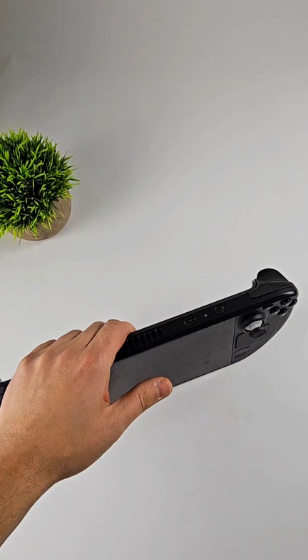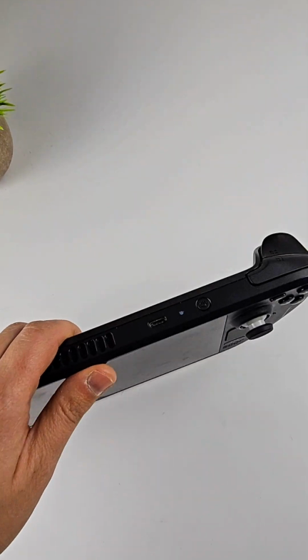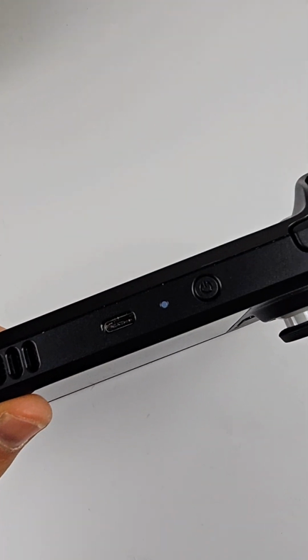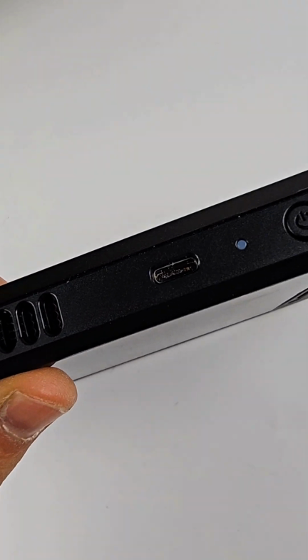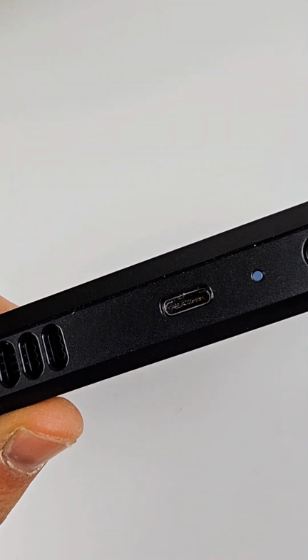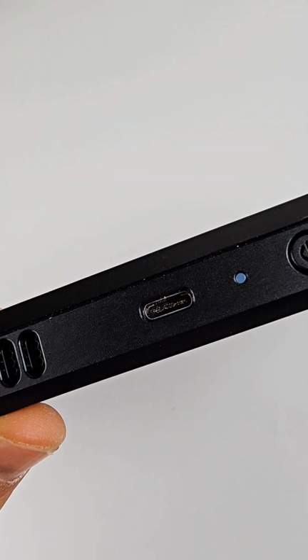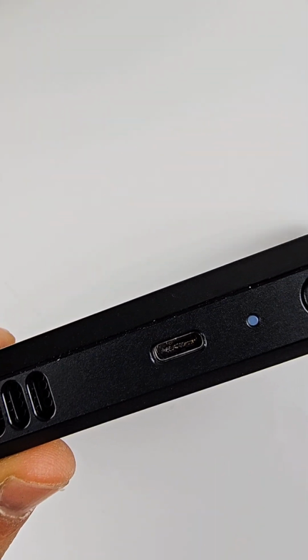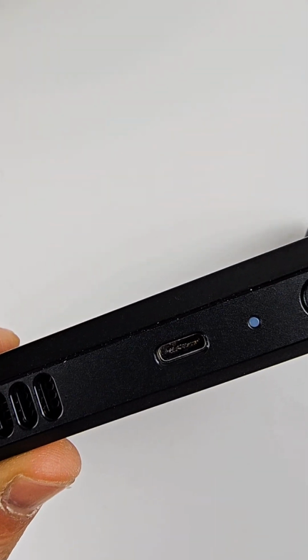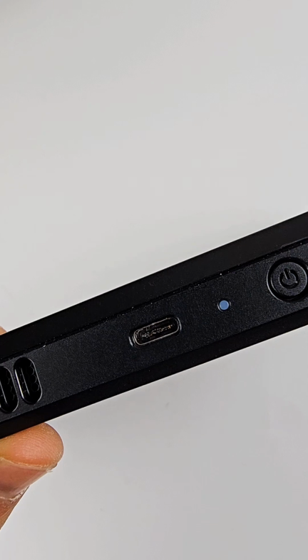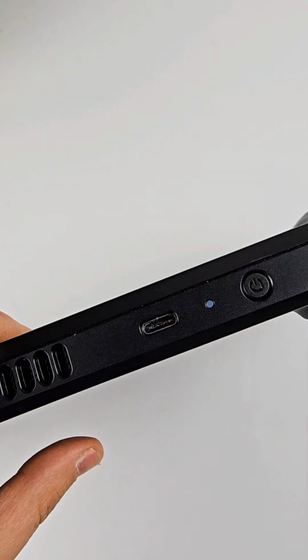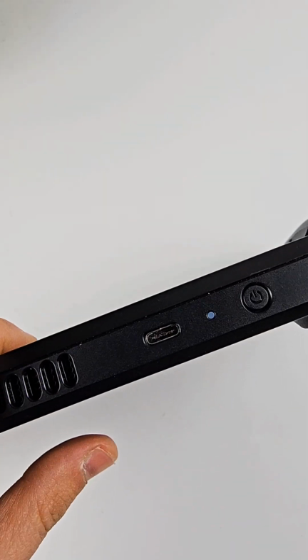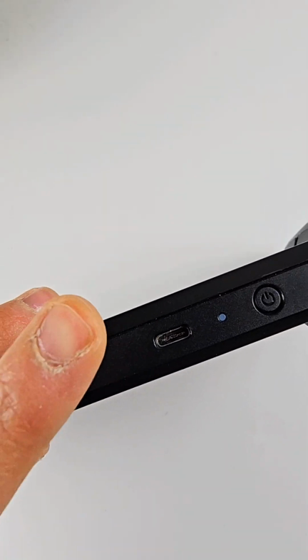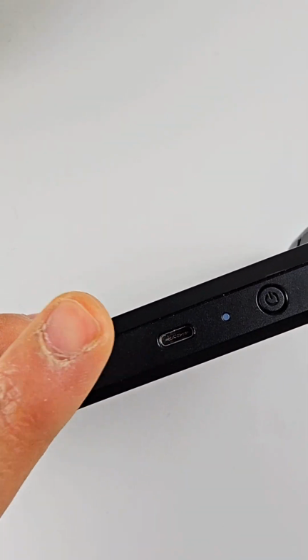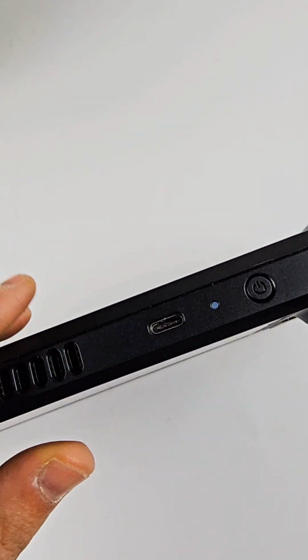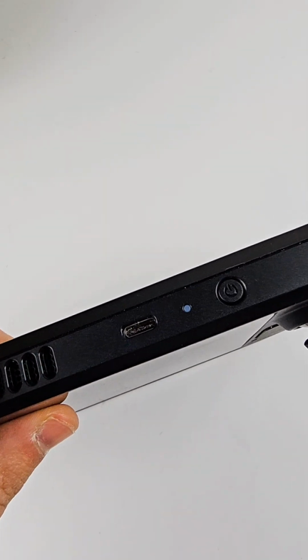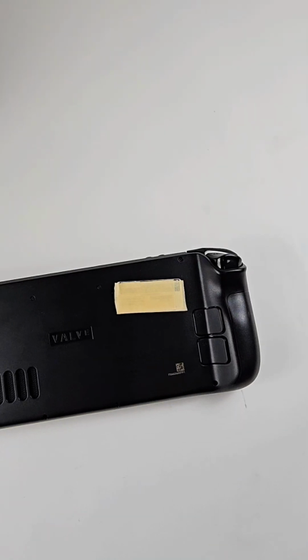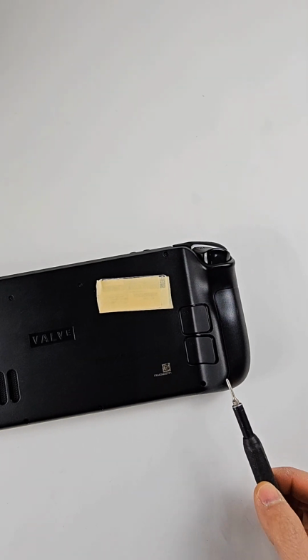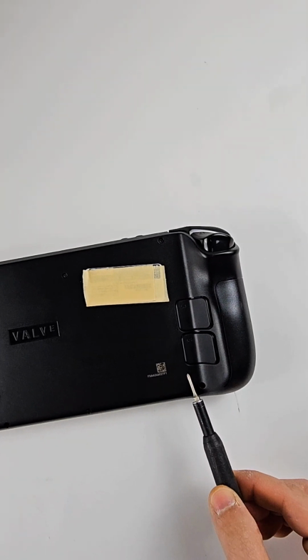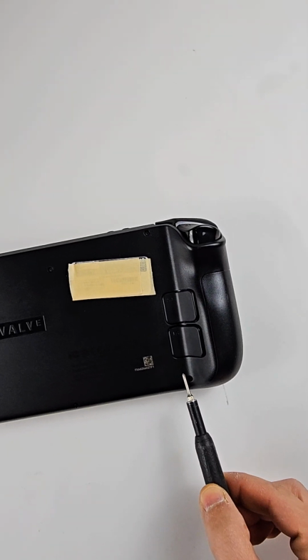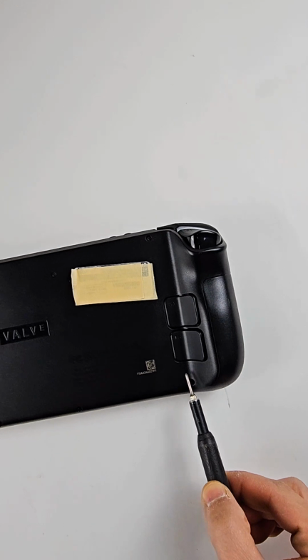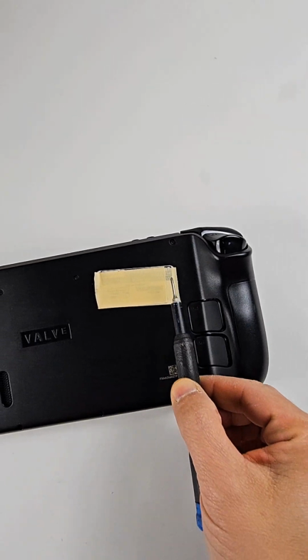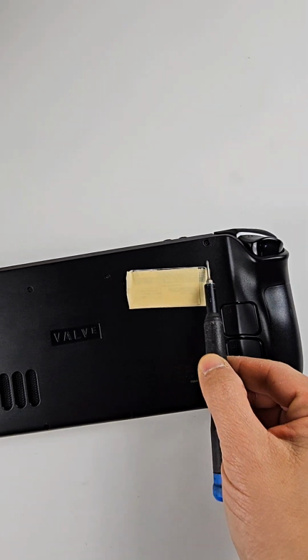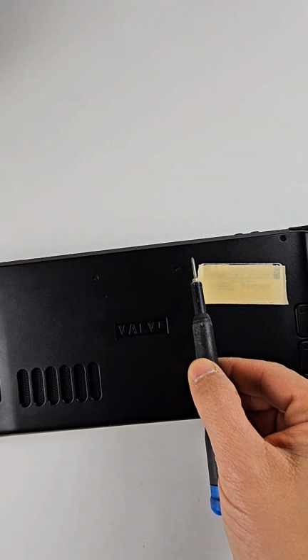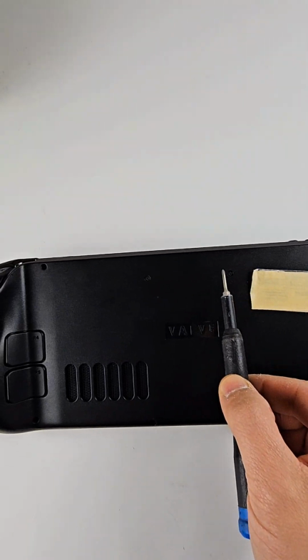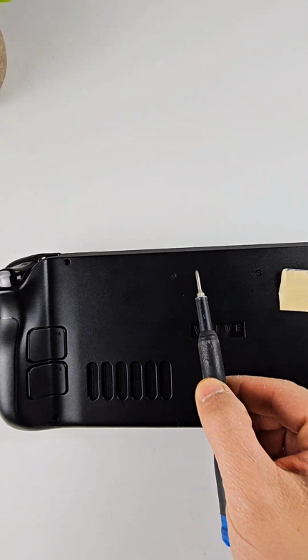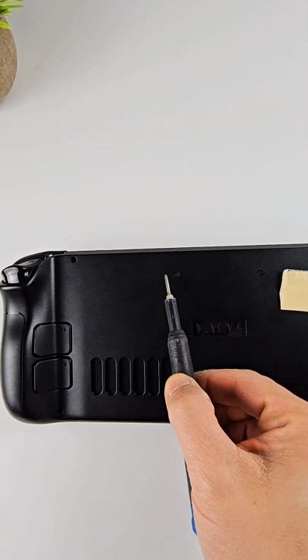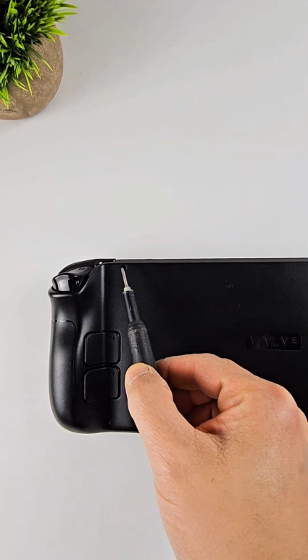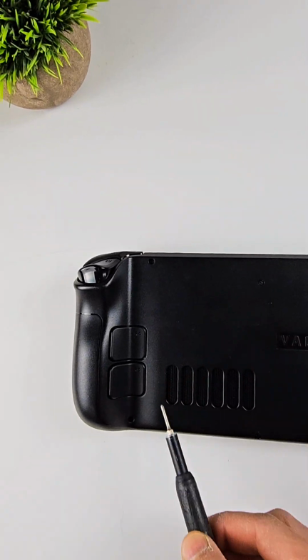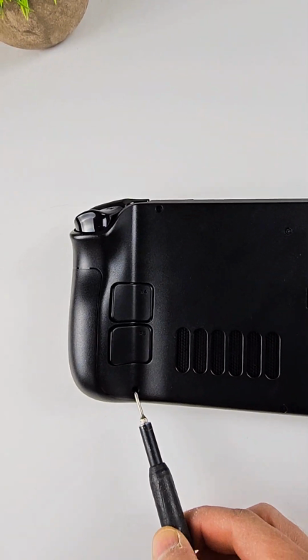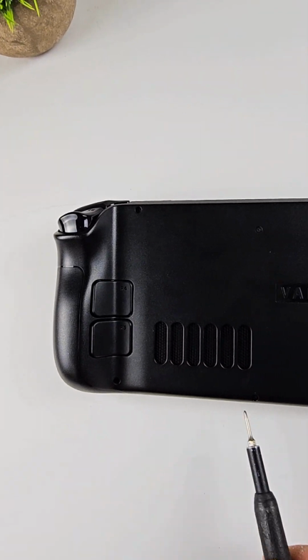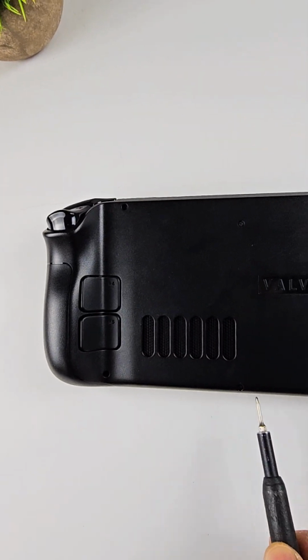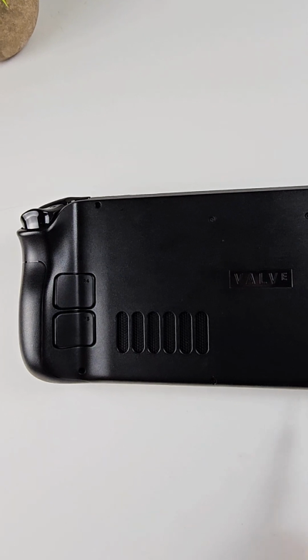As you can see guys, I can see the USB port and it doesn't look normal, so I think I will replace the port. First, there are eight screws — one, two, three, four, five, six, seven, eight.